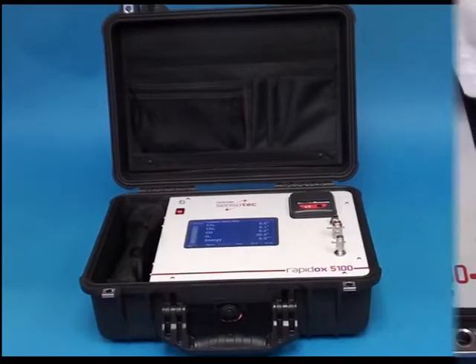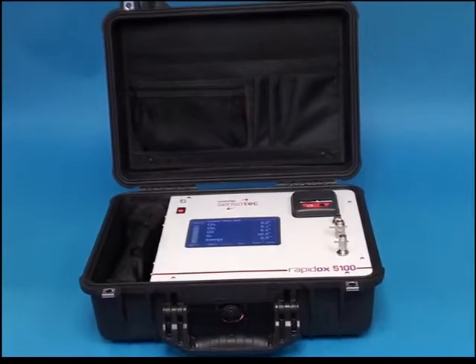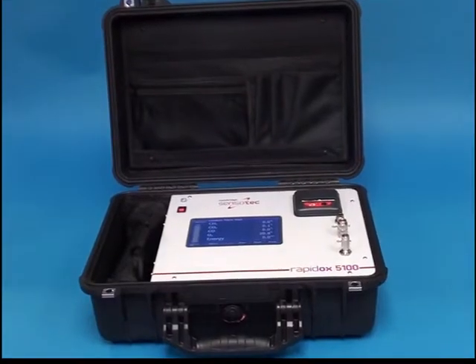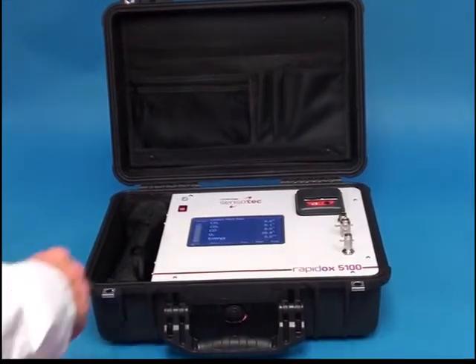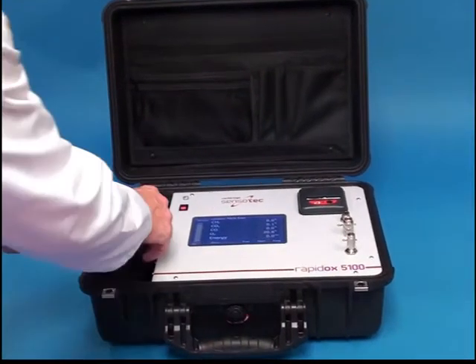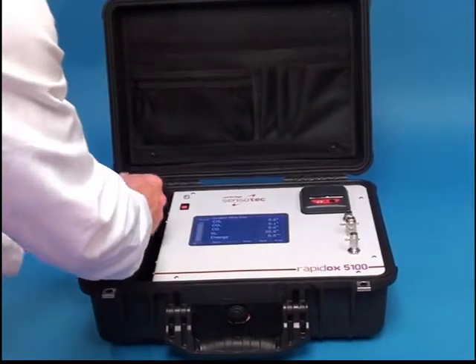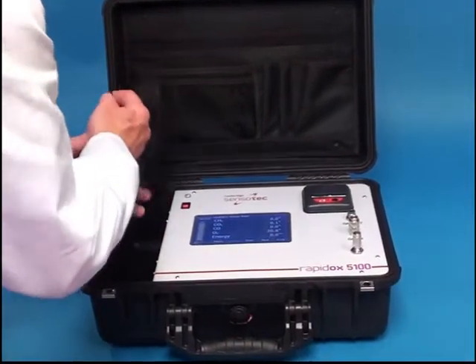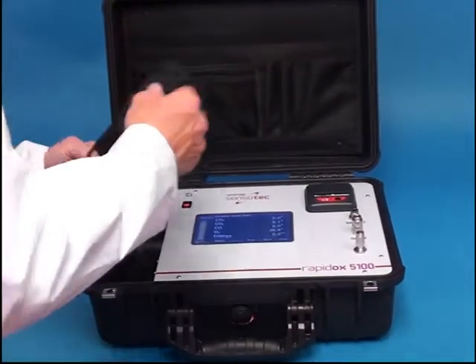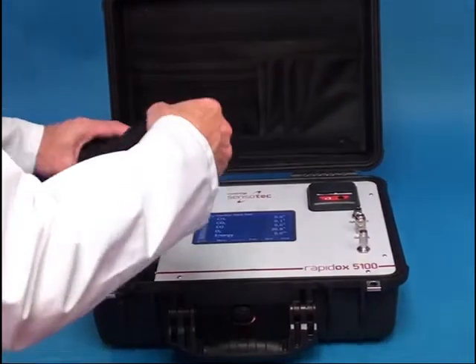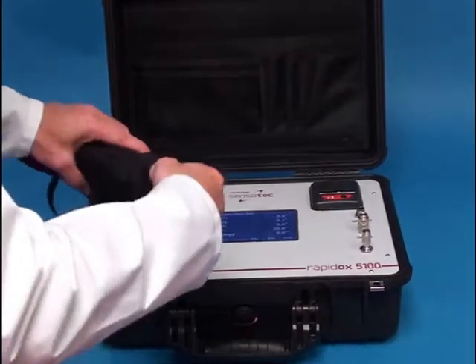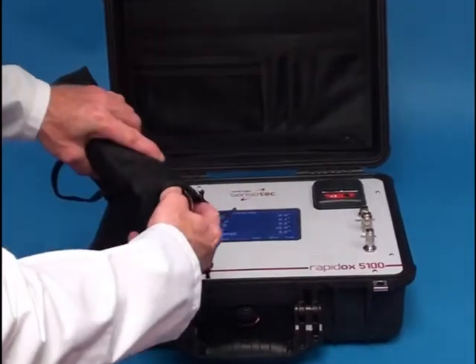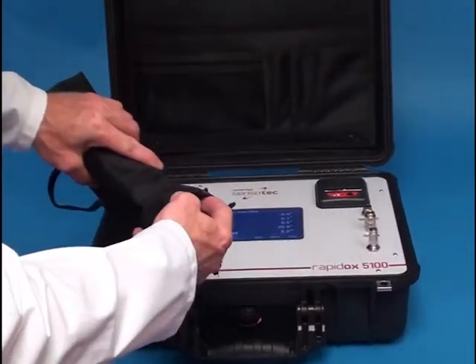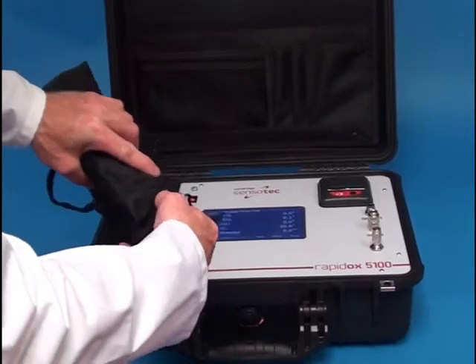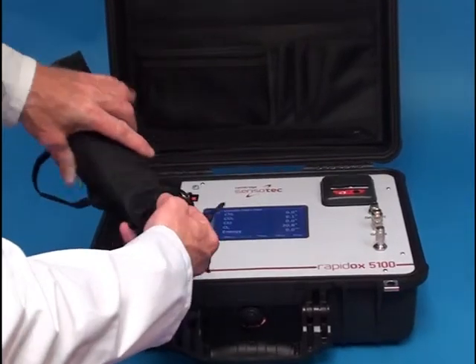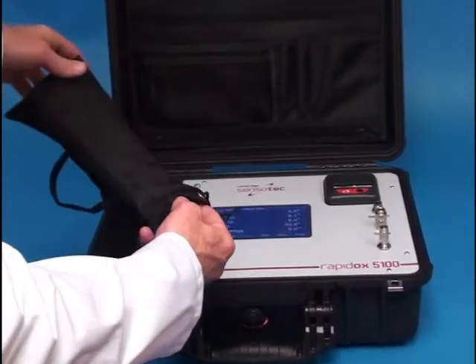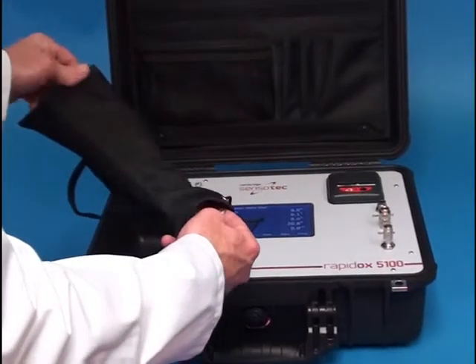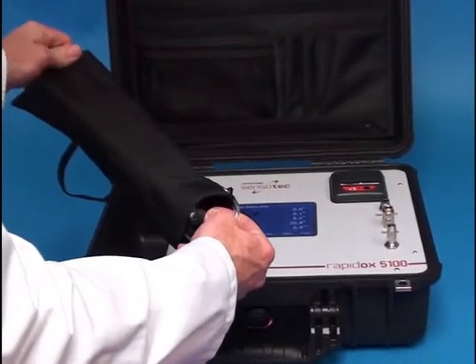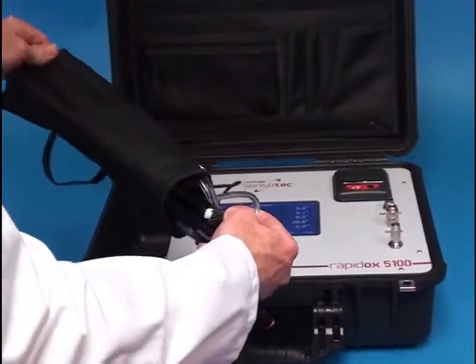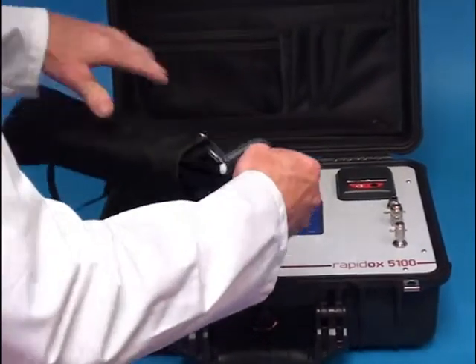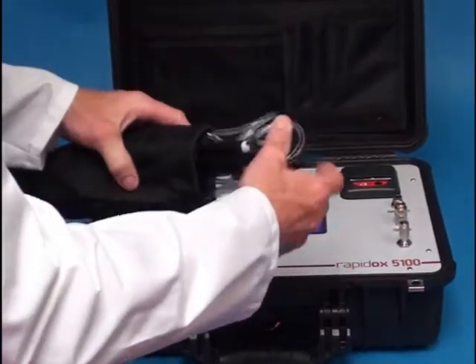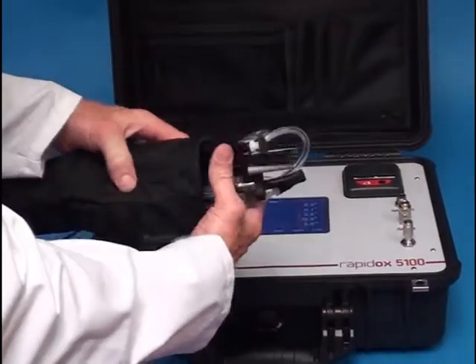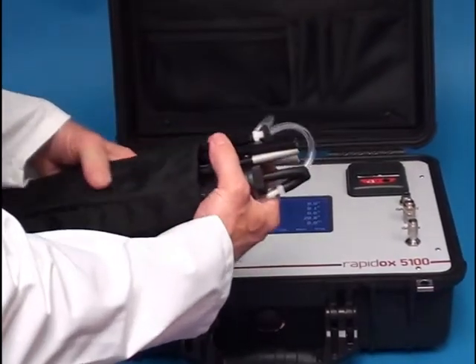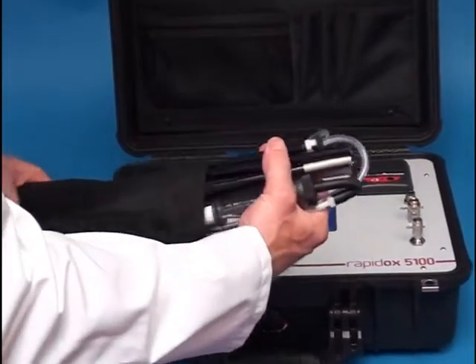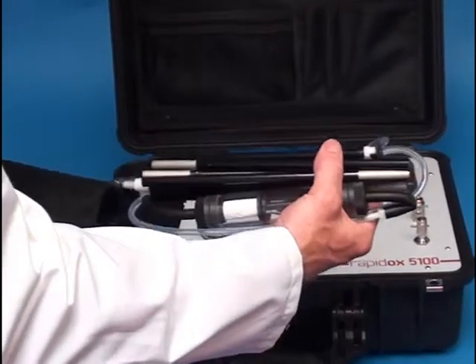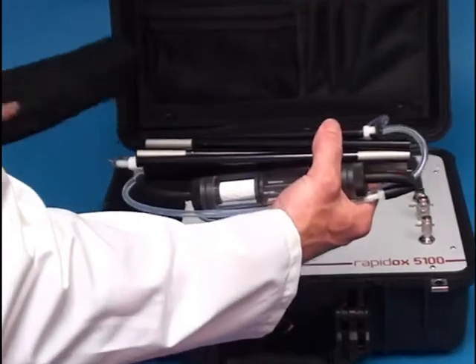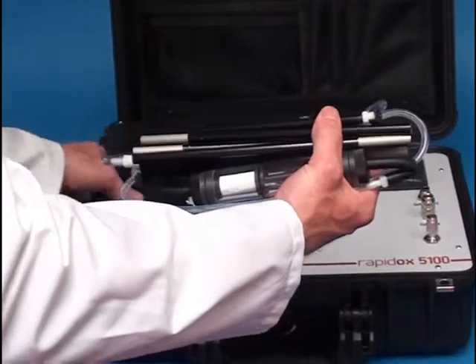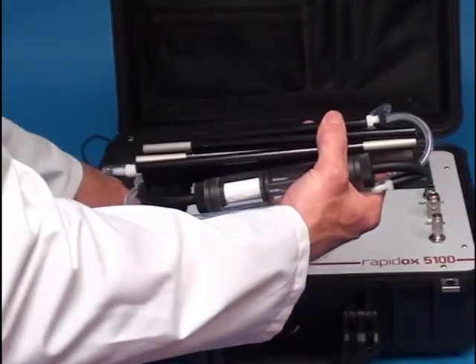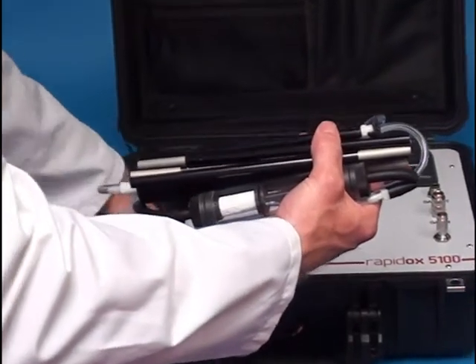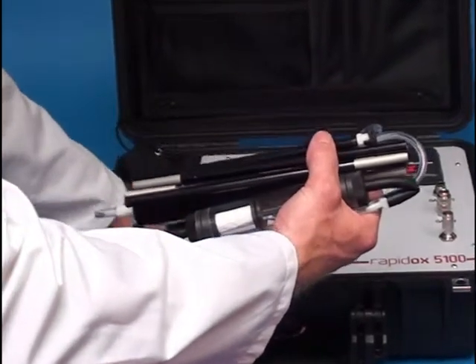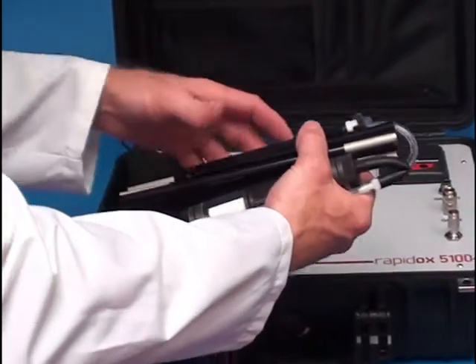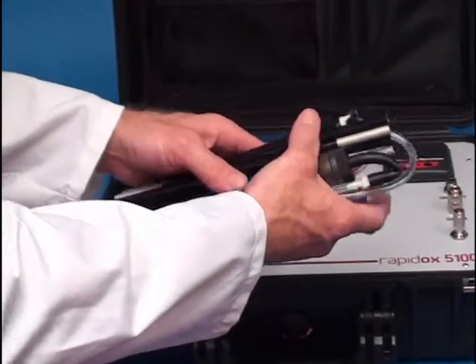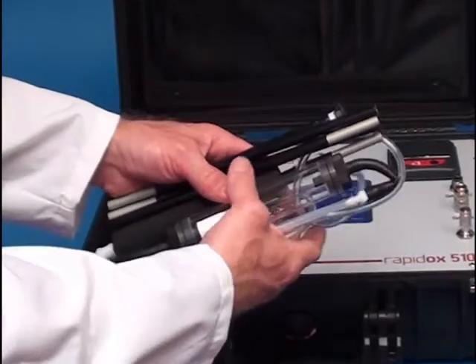Included with the analyser is an easily assembled biogas sampling probe. The probe is ideal for biogas applications such as landfill sites, water treatment, and fermentation processes.